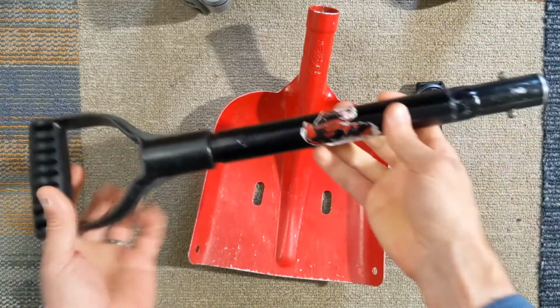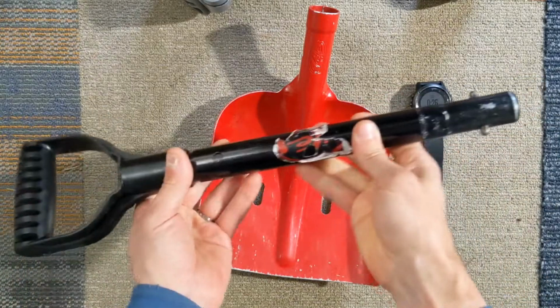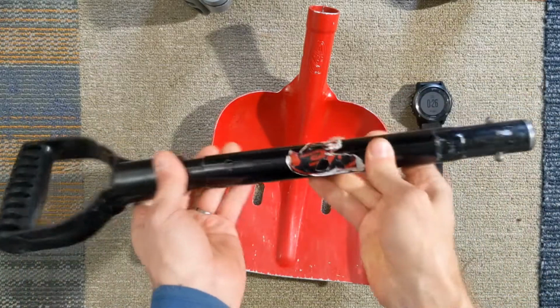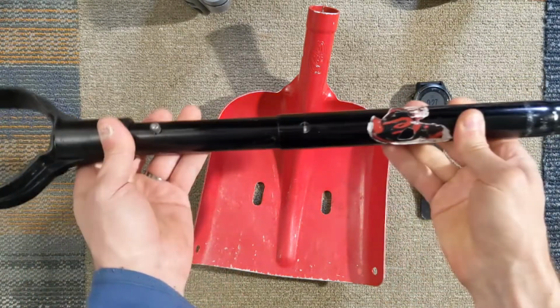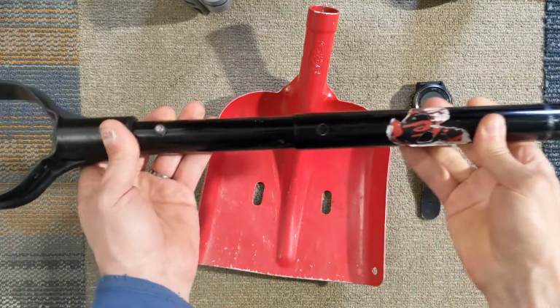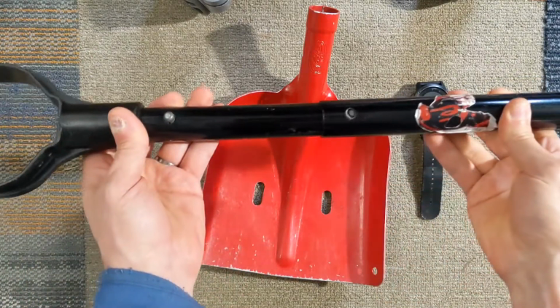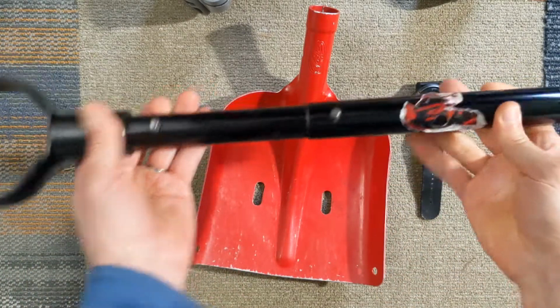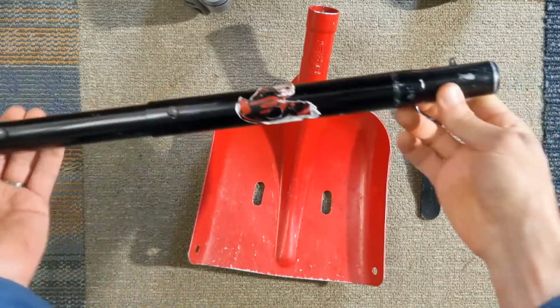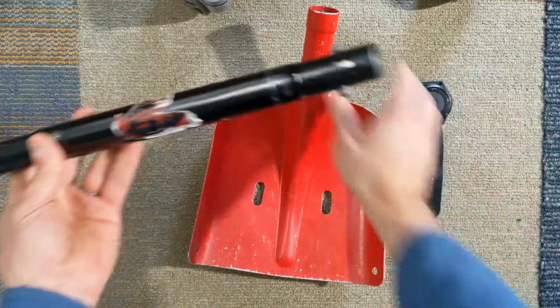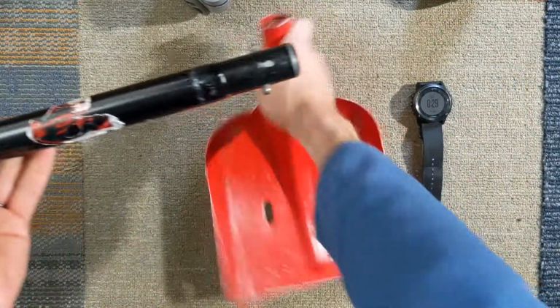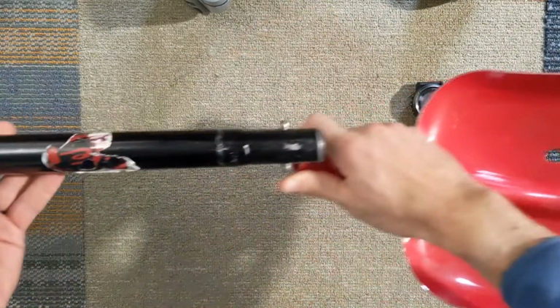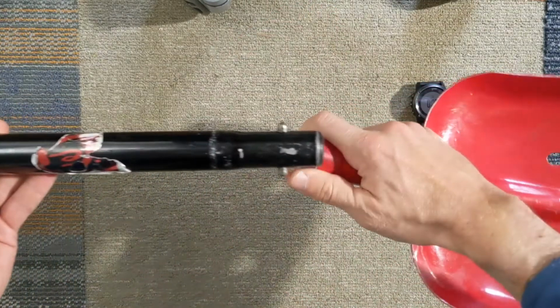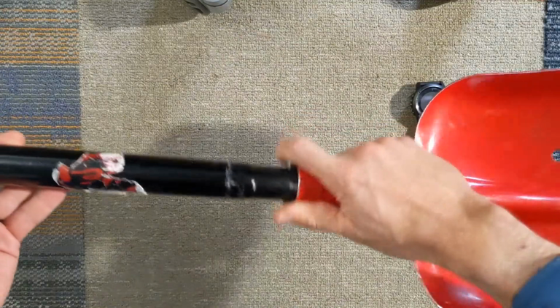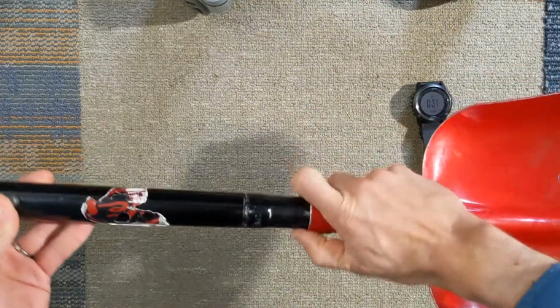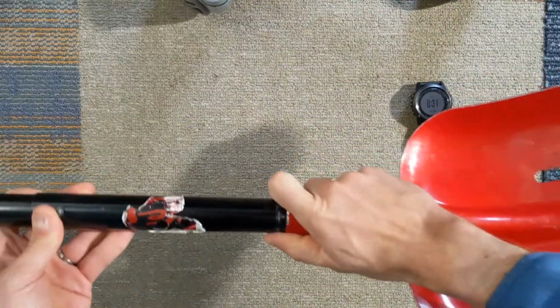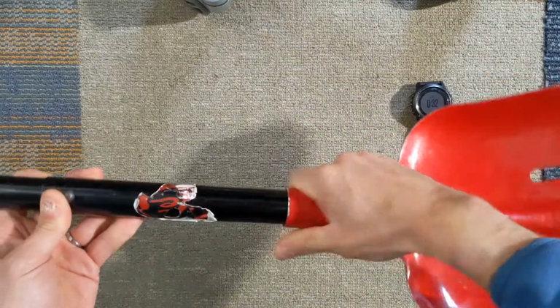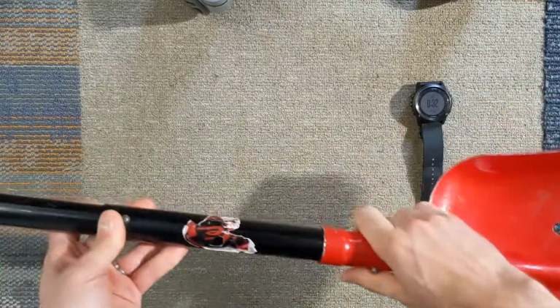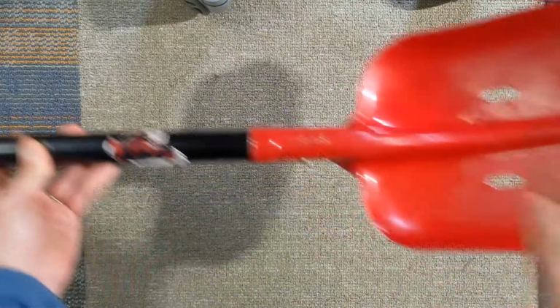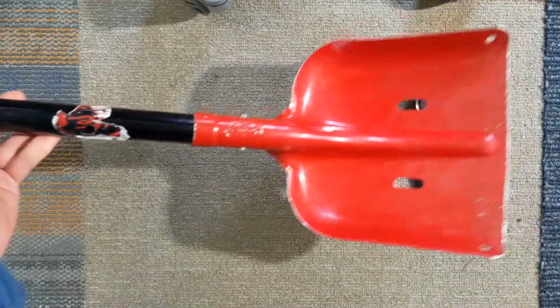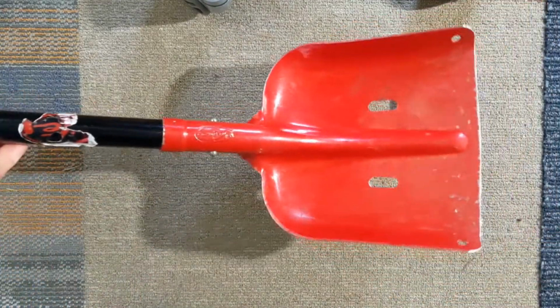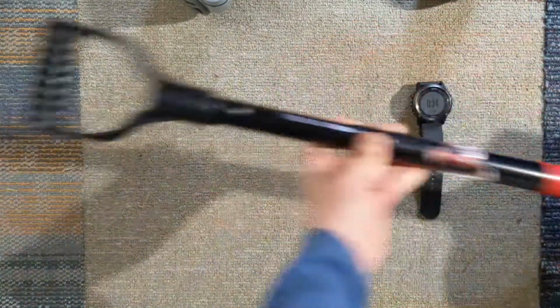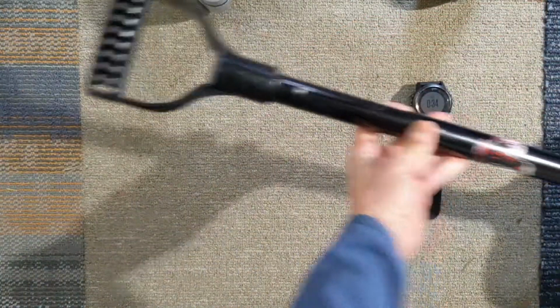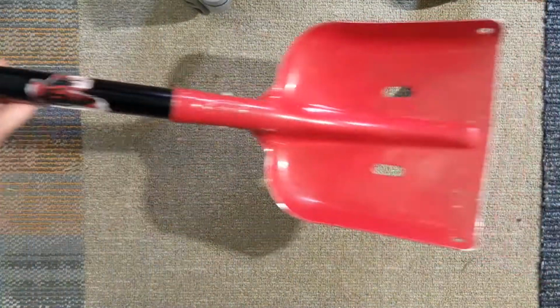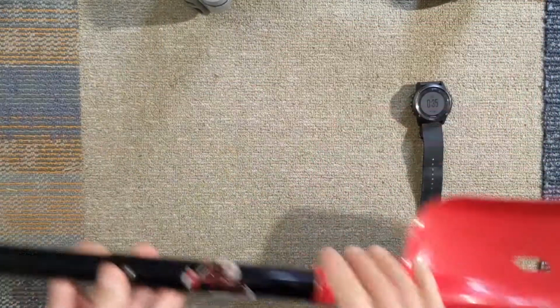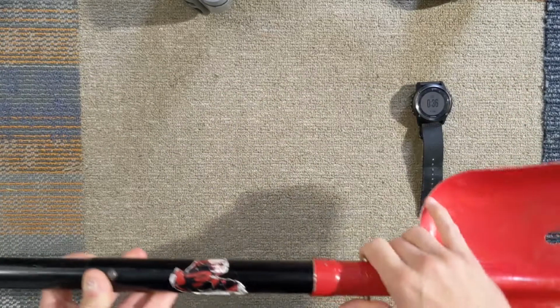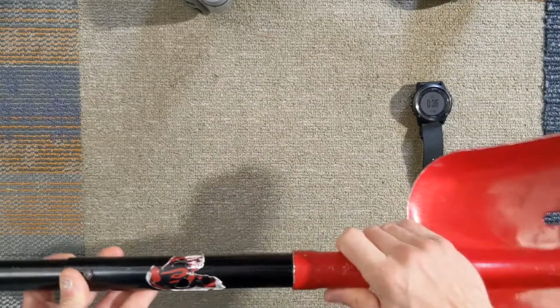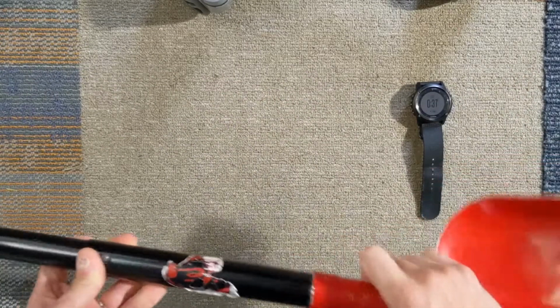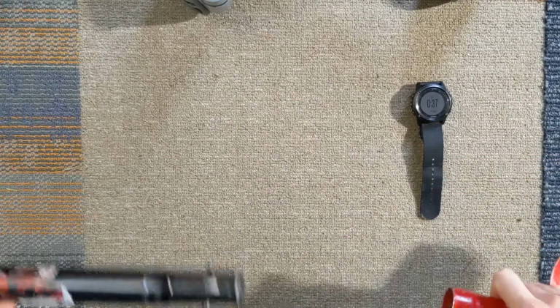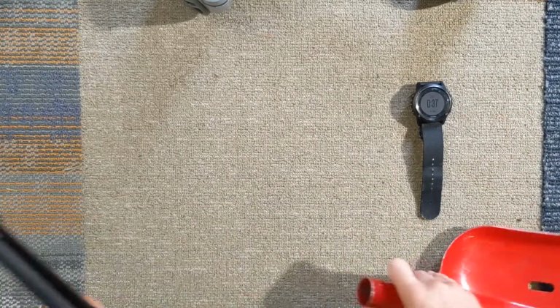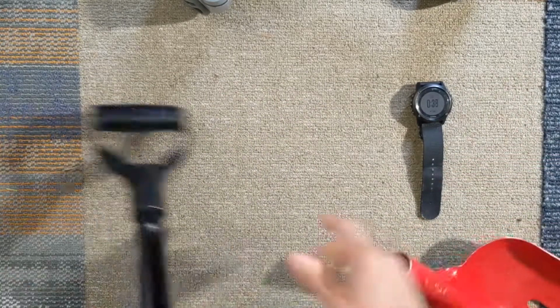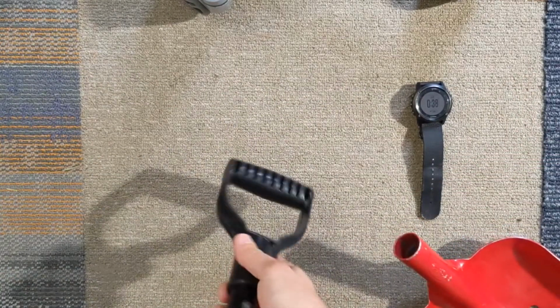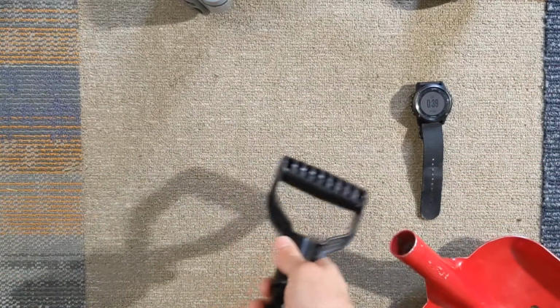This particular handle extends and locks, and then attaches to the shovel handle like that, and then you have a big shovel. It doesn't weigh too much, but it's also strong enough that it won't break.